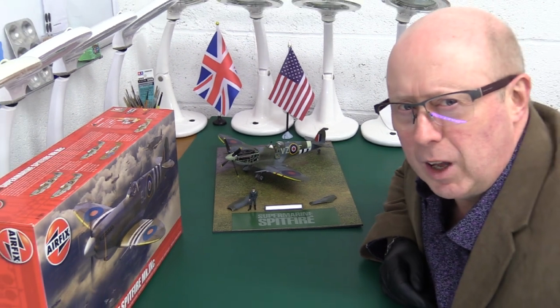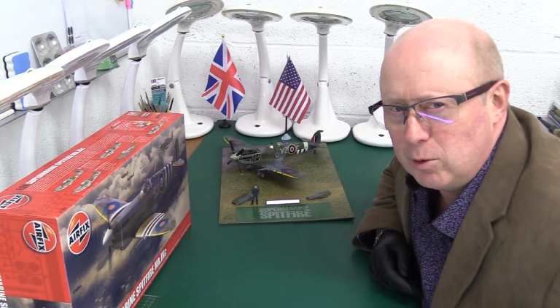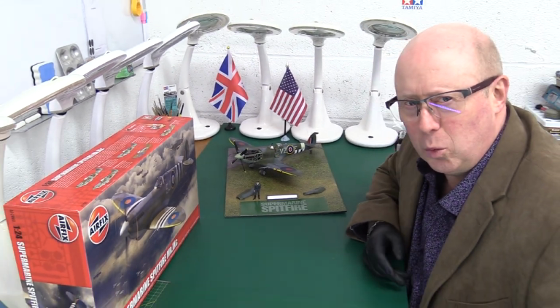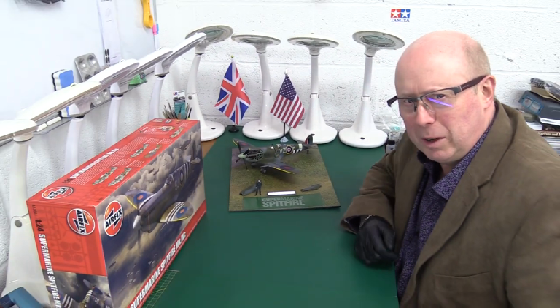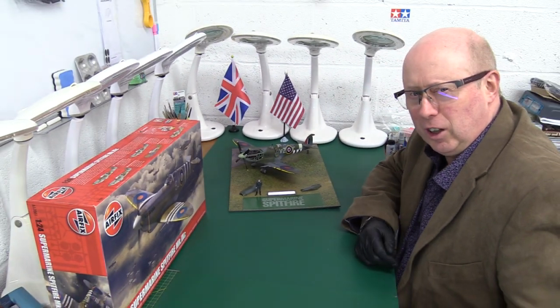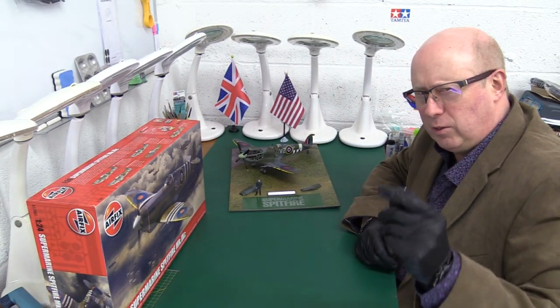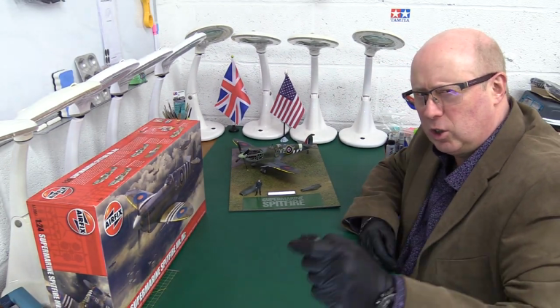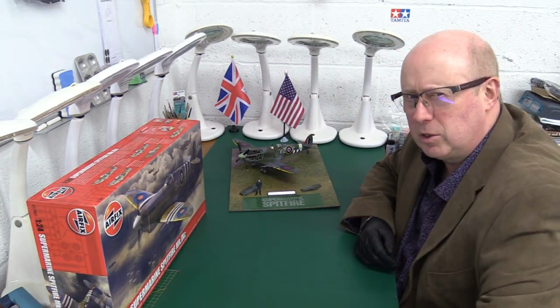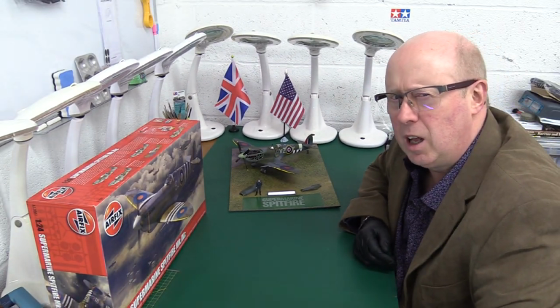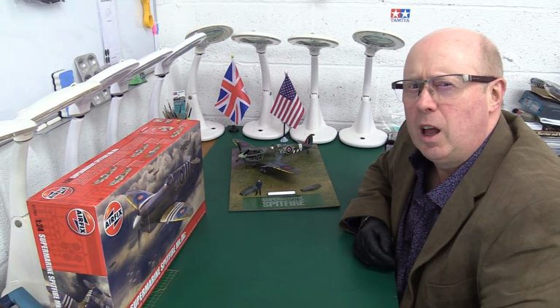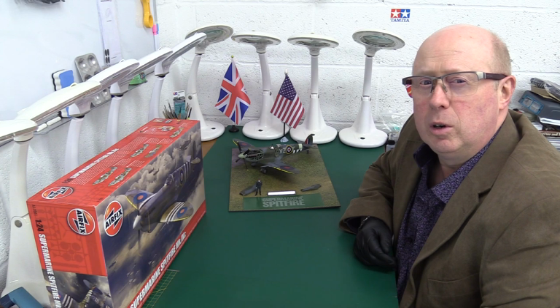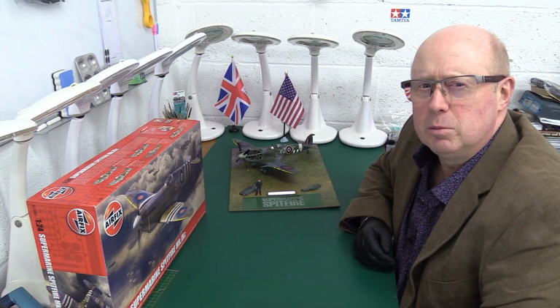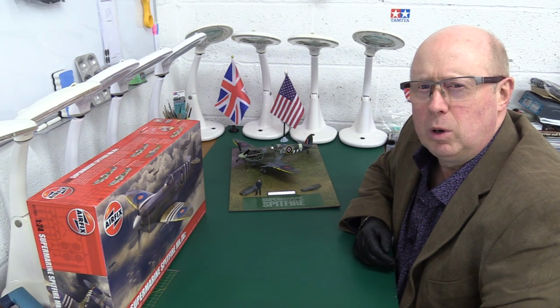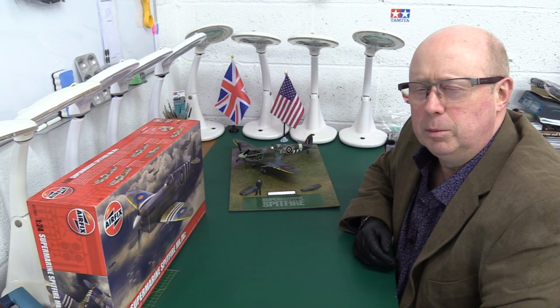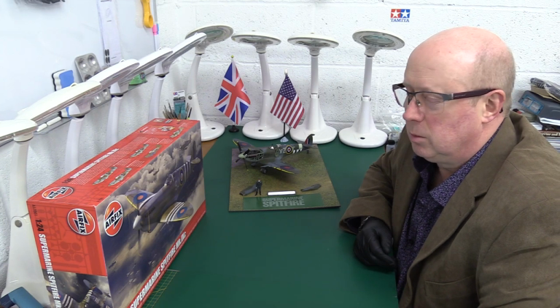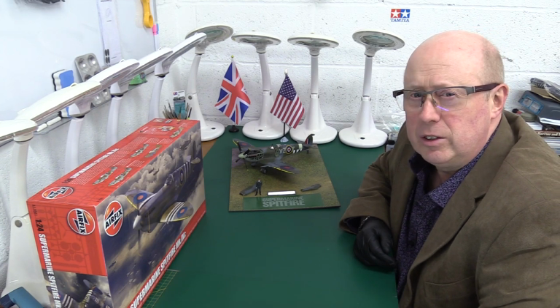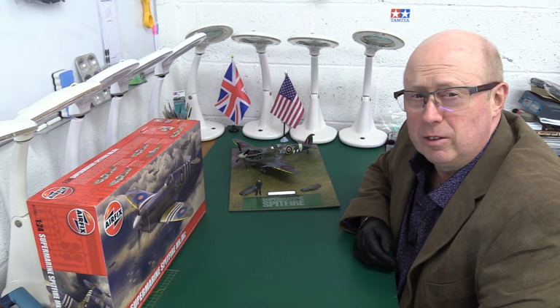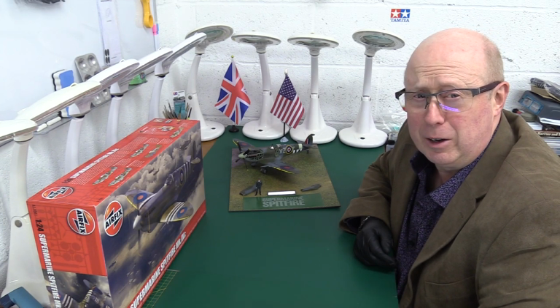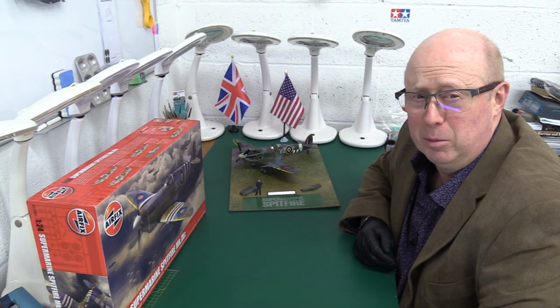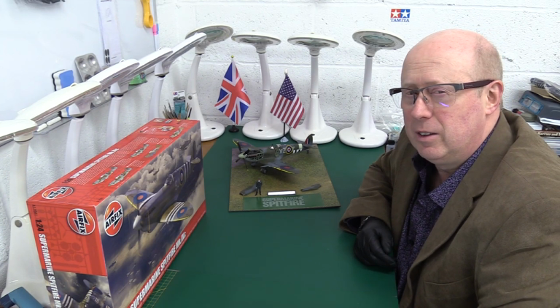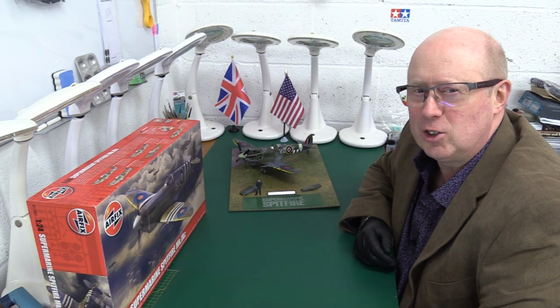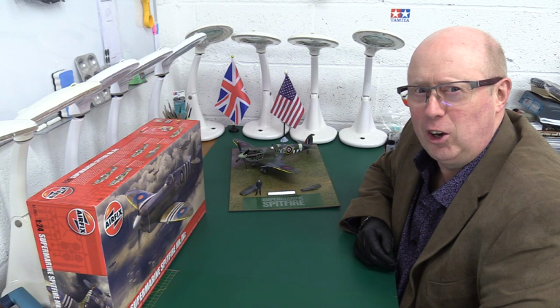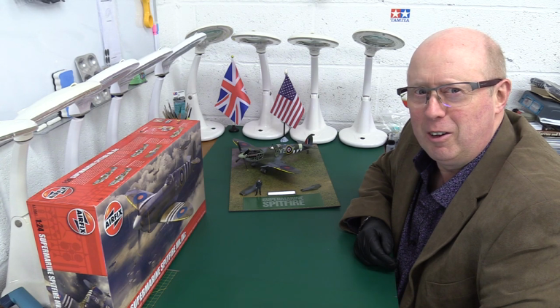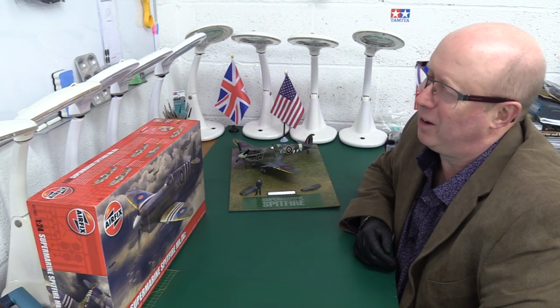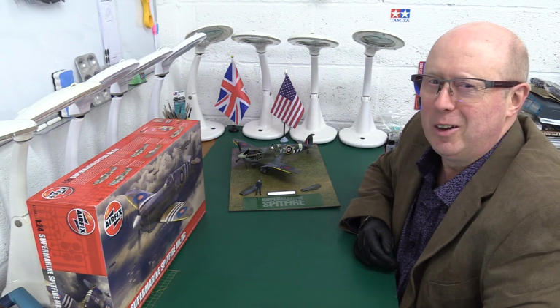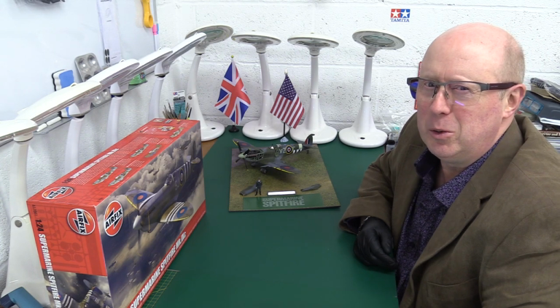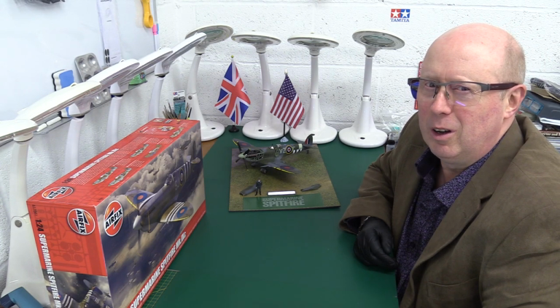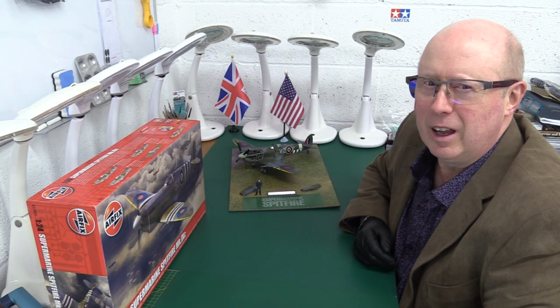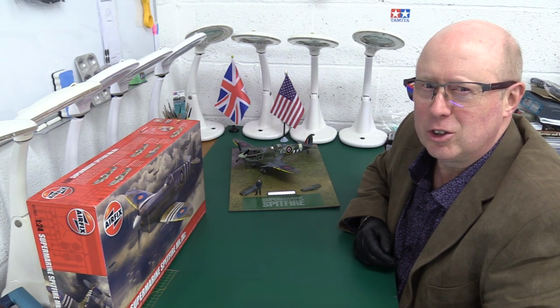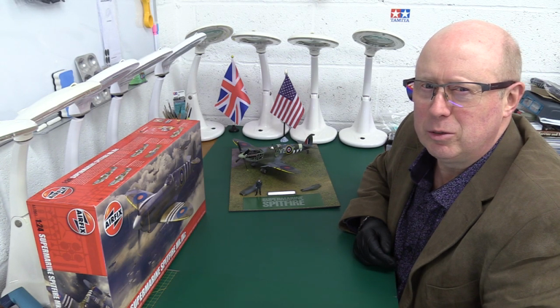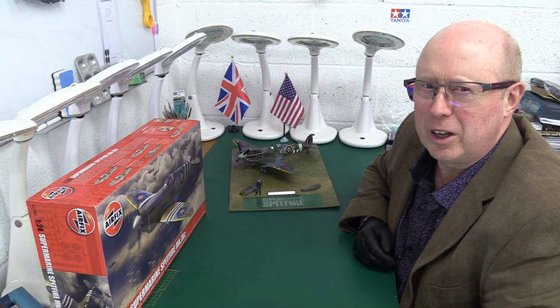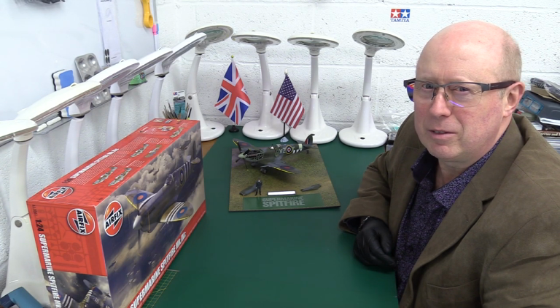Hello folks. Welcome back to the channel. Thank you very much for joining me once again — you are always most welcome. This is just a very quick one. This is a trailer for my review of the Airfix 1/24 scale Spitfire.